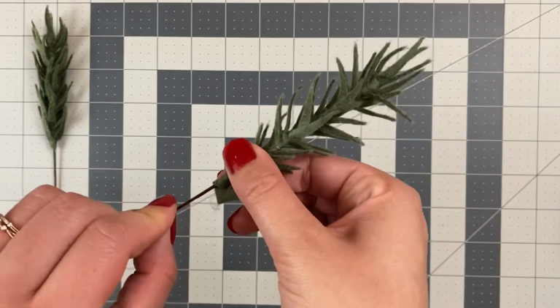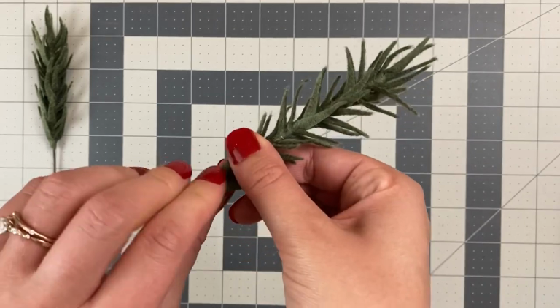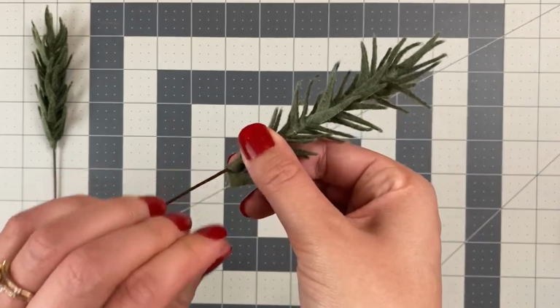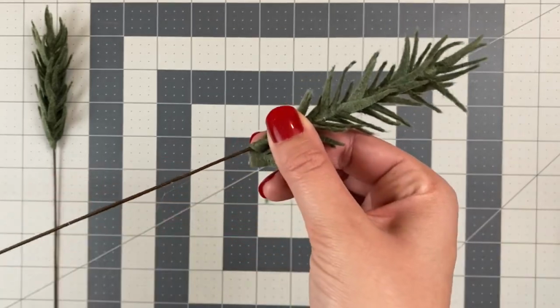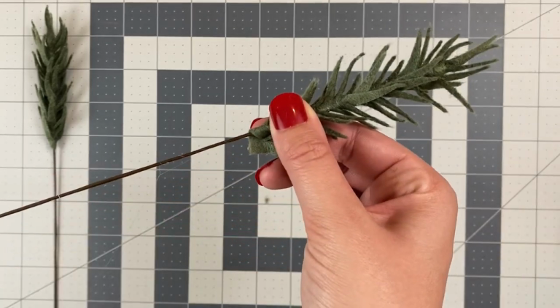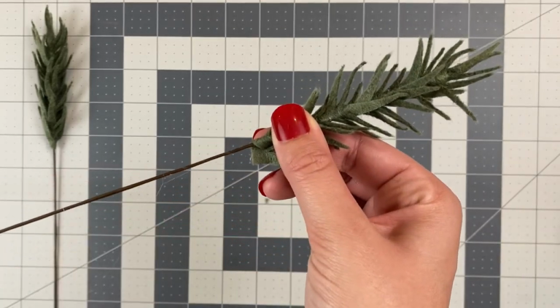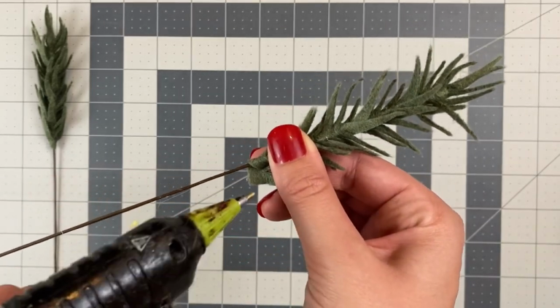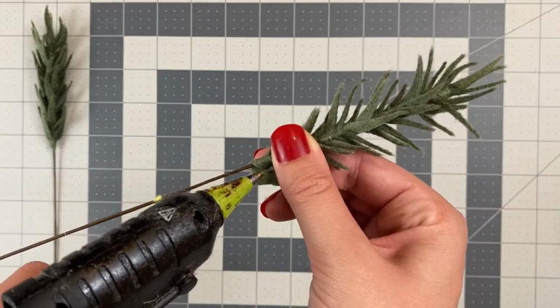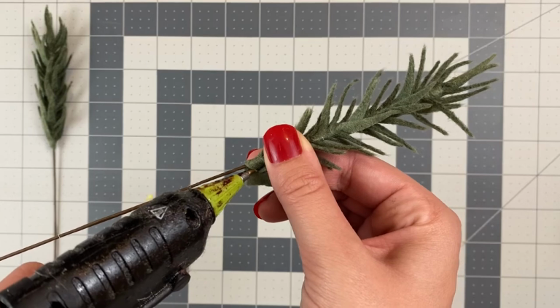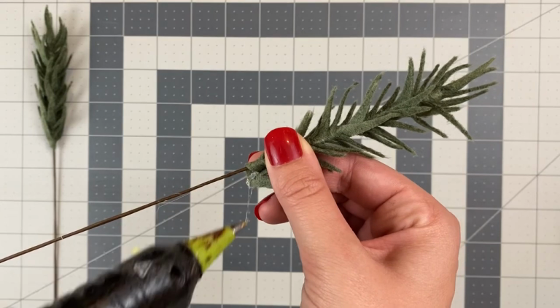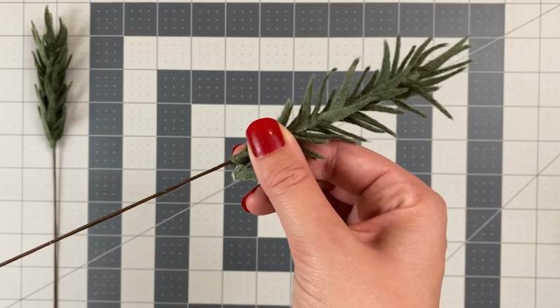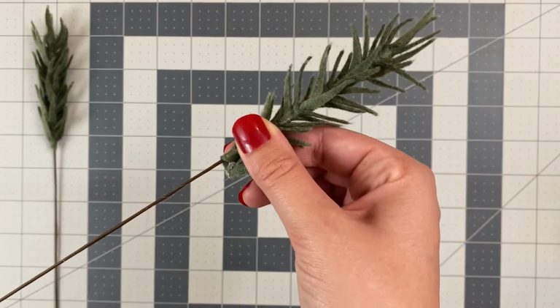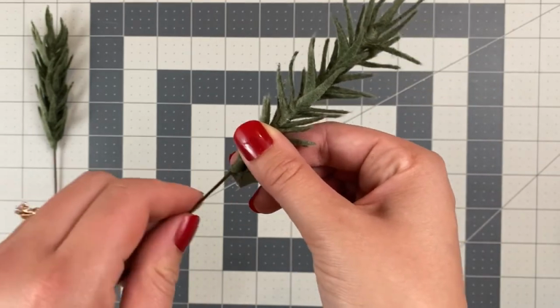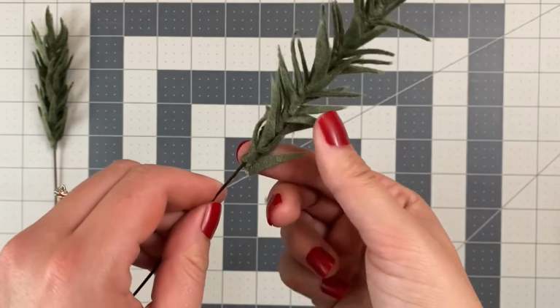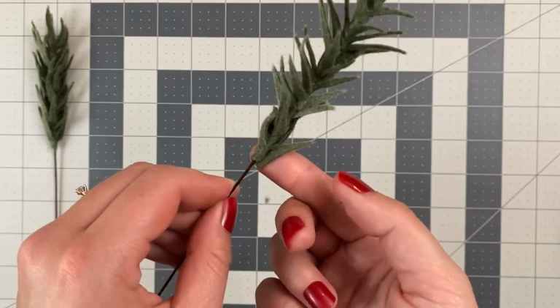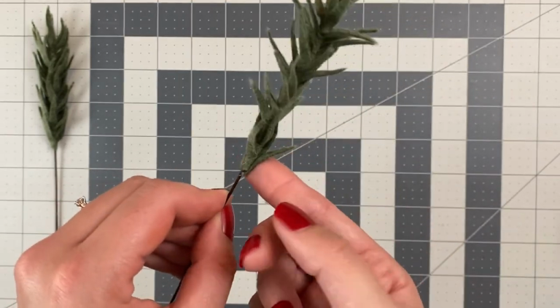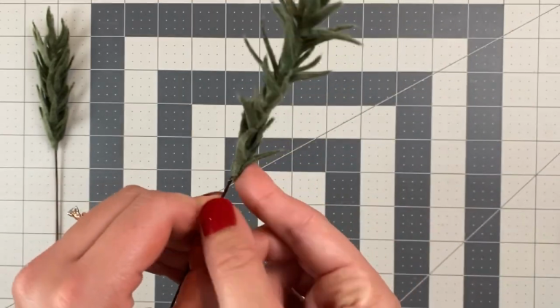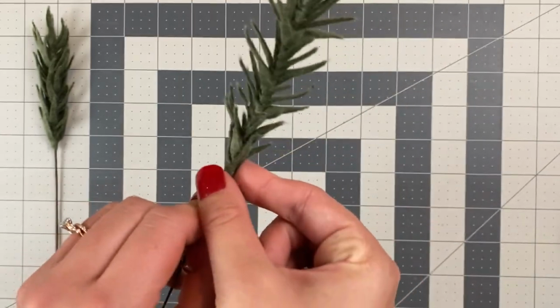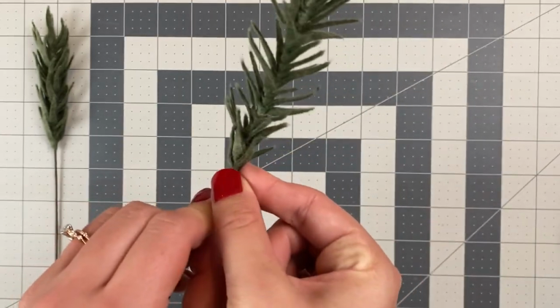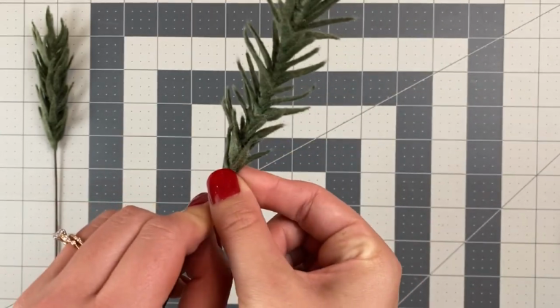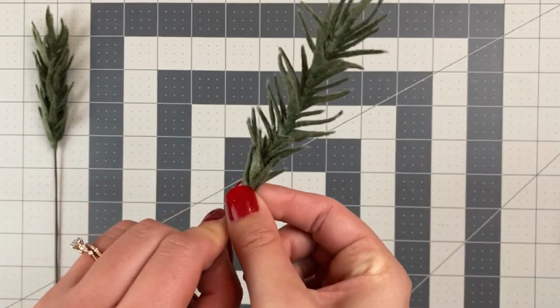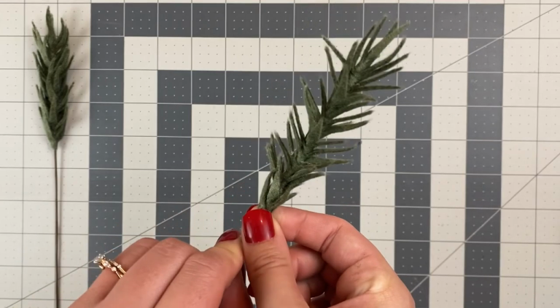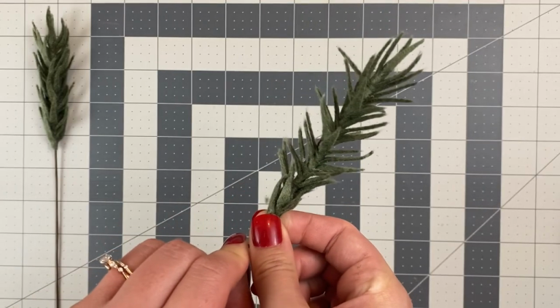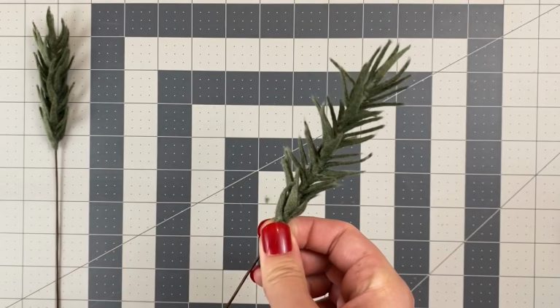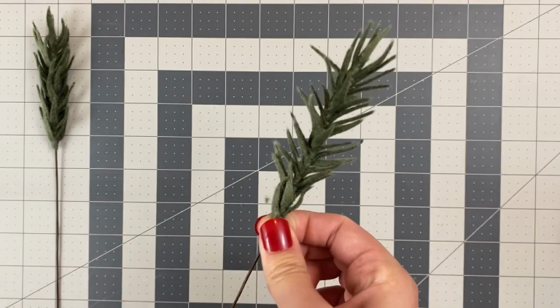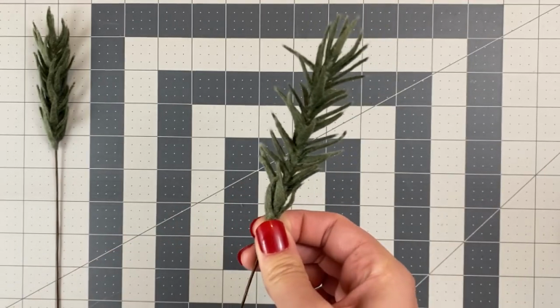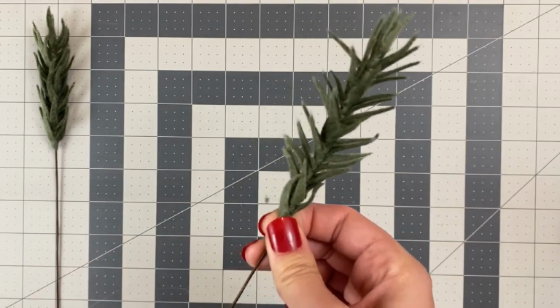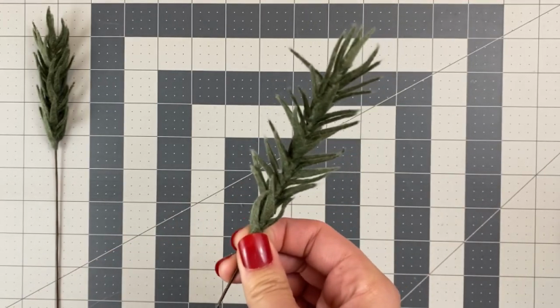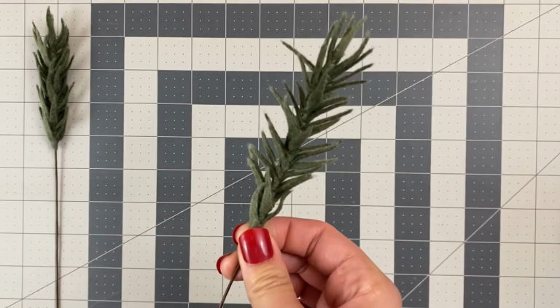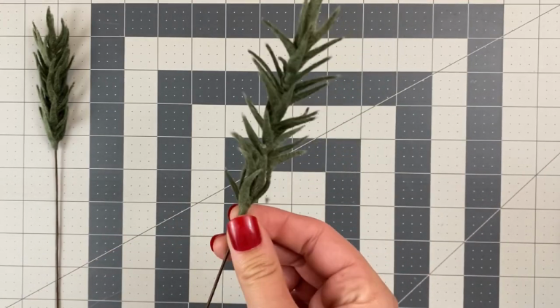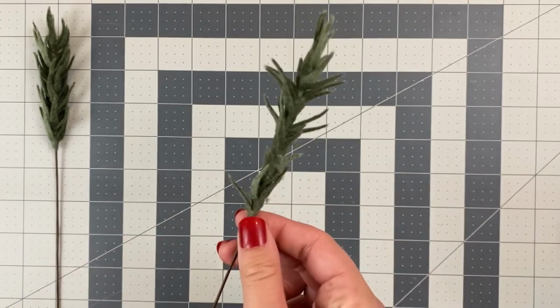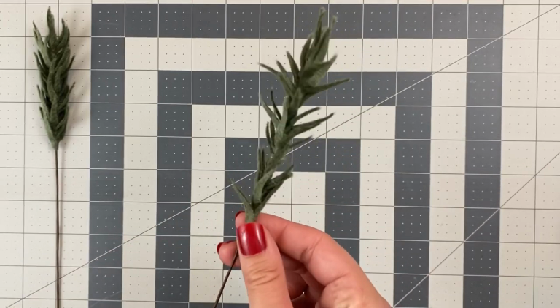When you reach the end, just secure it with a little bit of glue. Hold that until it's dry, and you've made a felt pine stem.